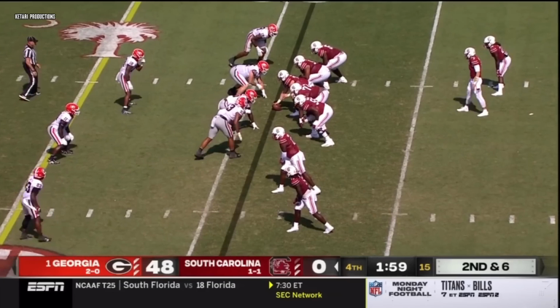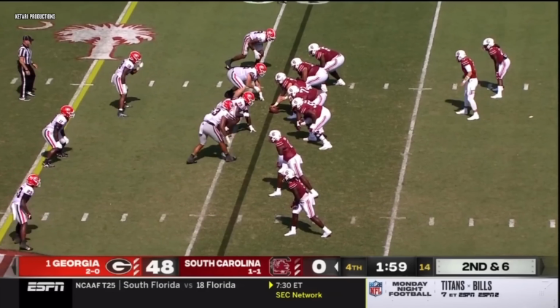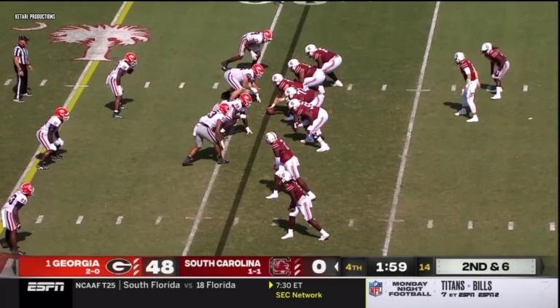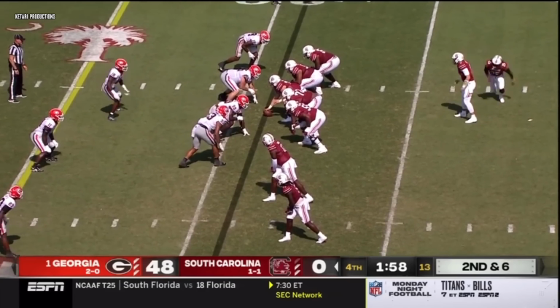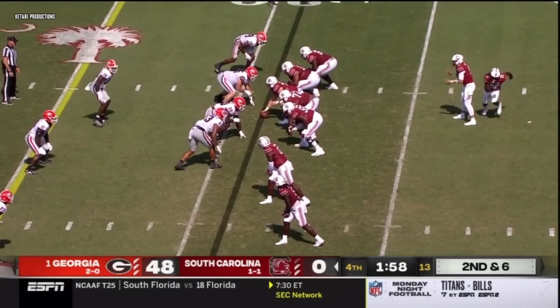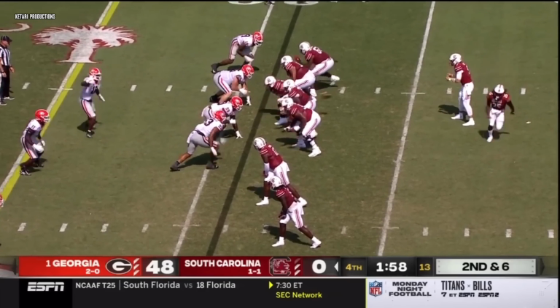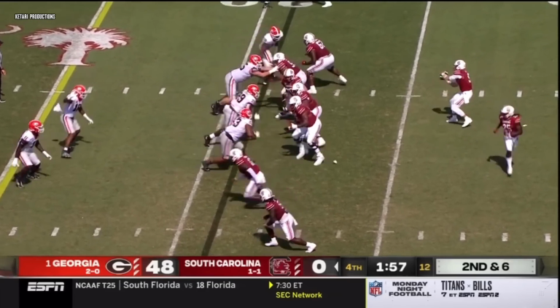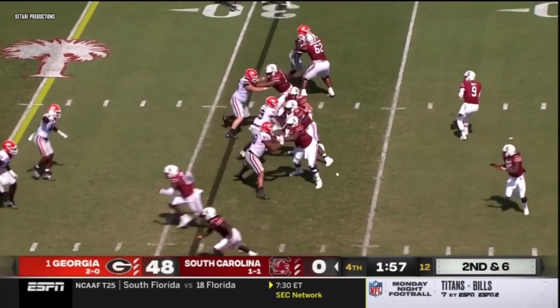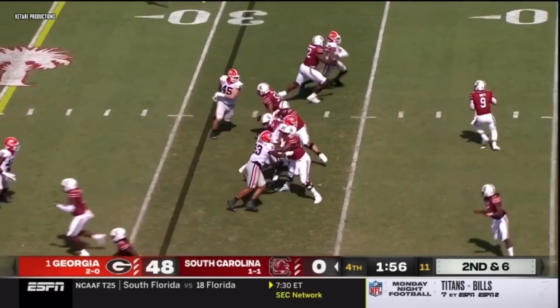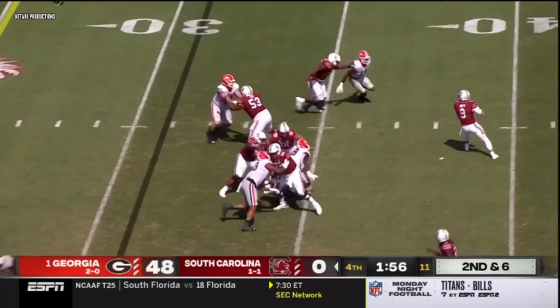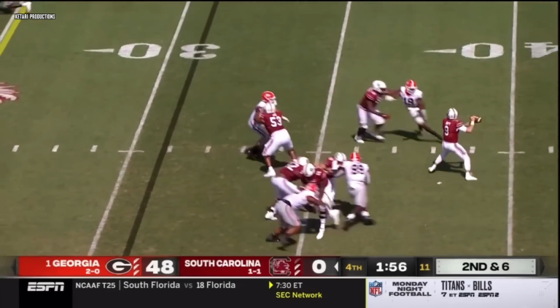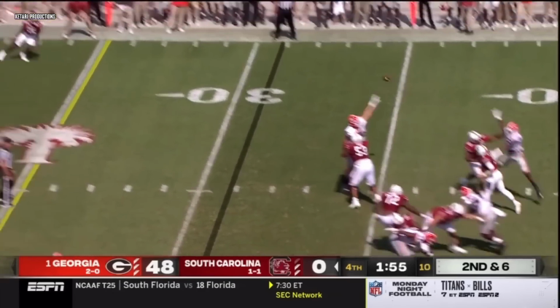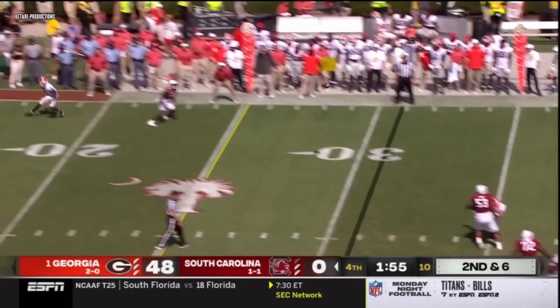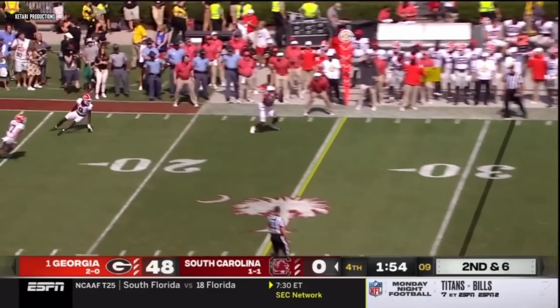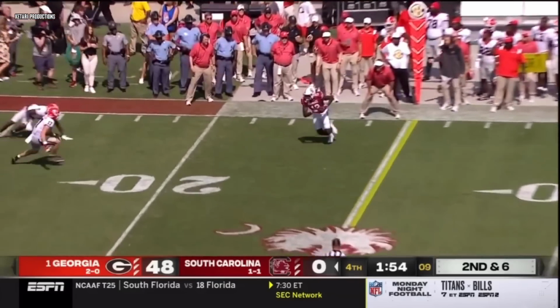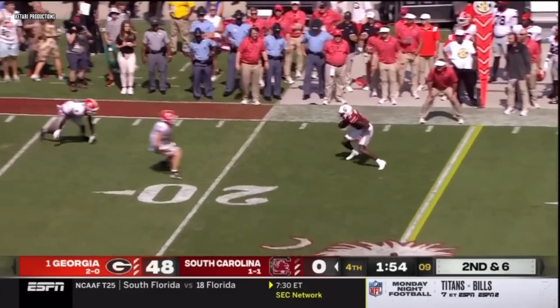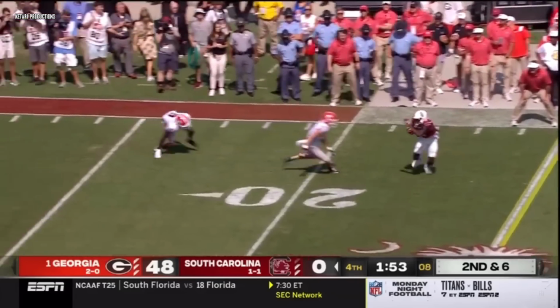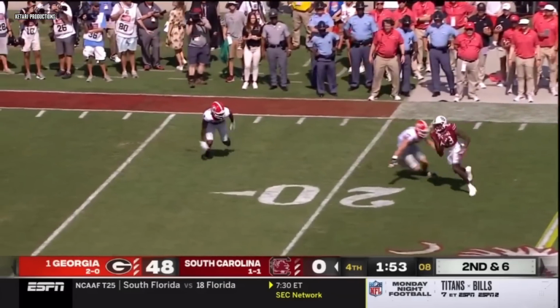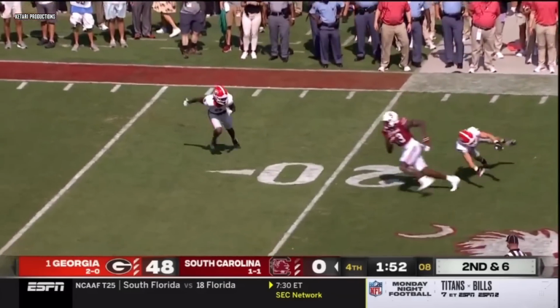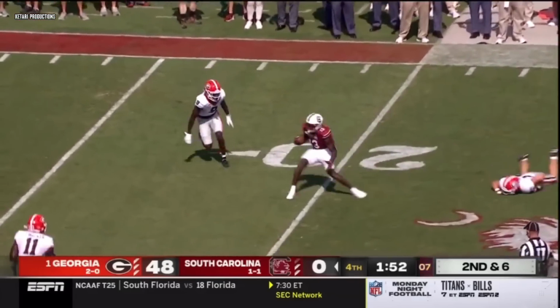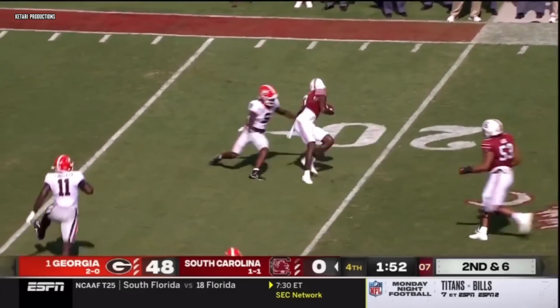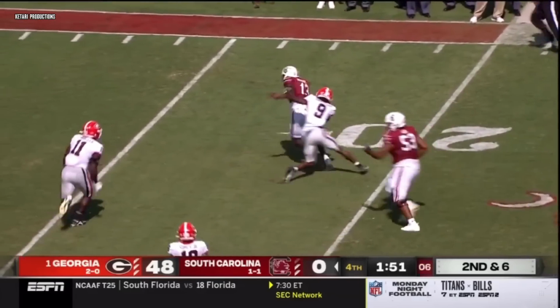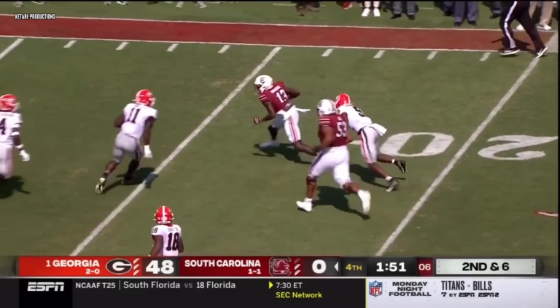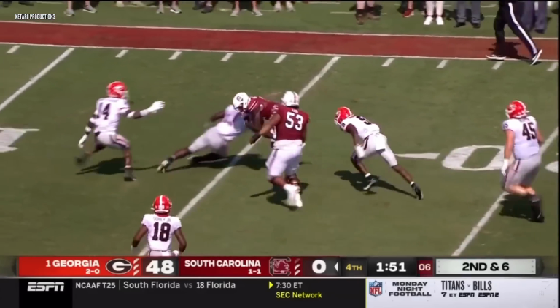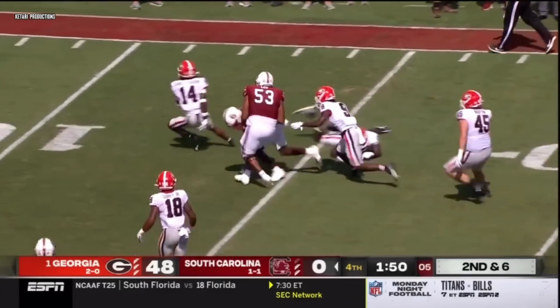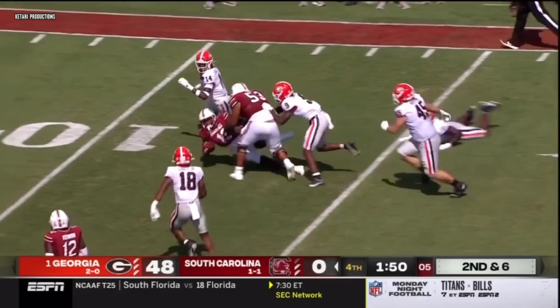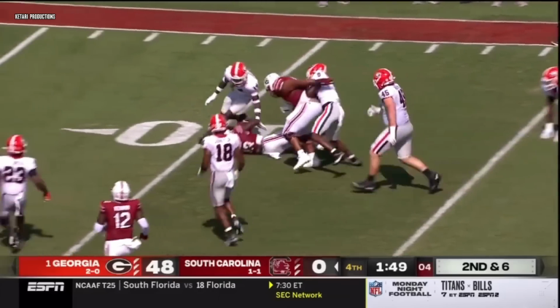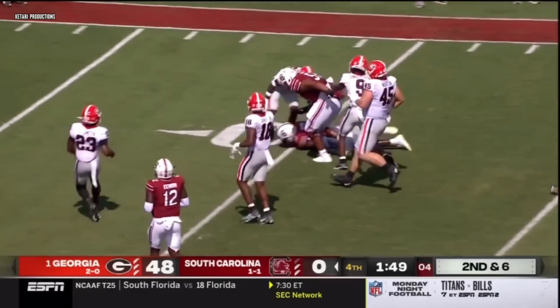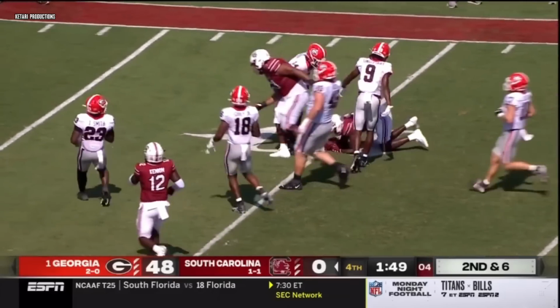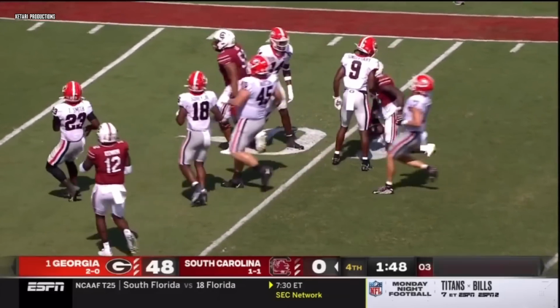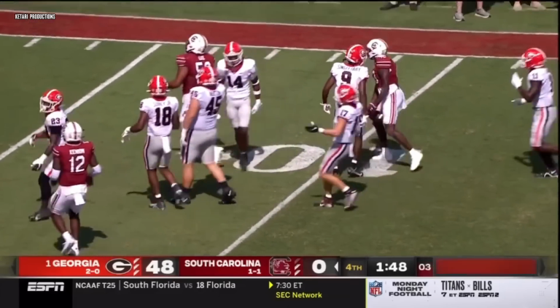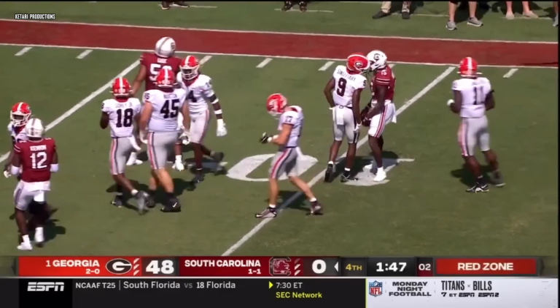Three wide receivers set up to the left side. Doty sends Miller in motion, walls to go right side, comeback route. Nice job throw and catch, good move — and another, and another. At the 15 is Jalen Brooks.